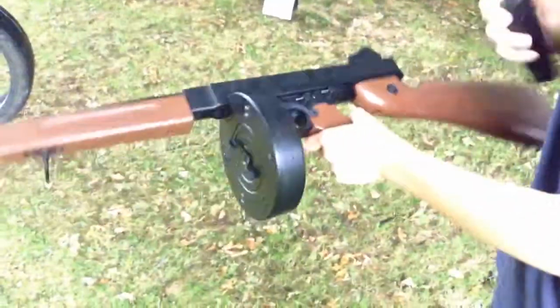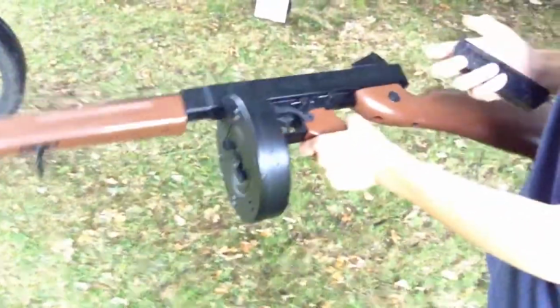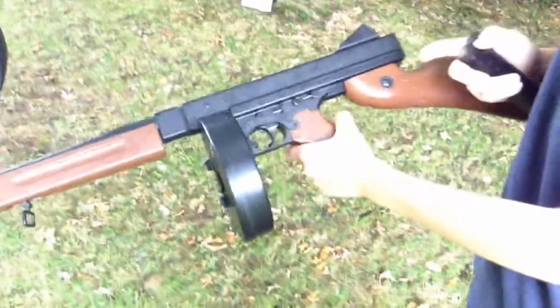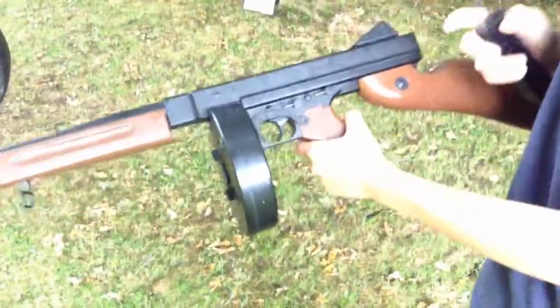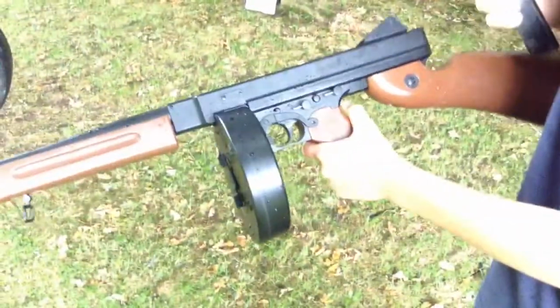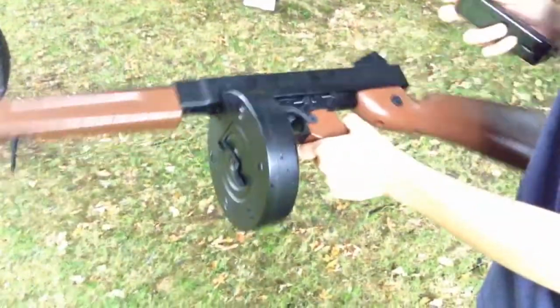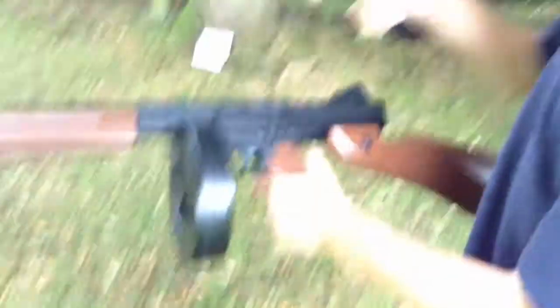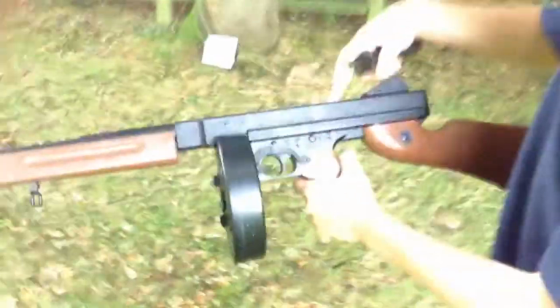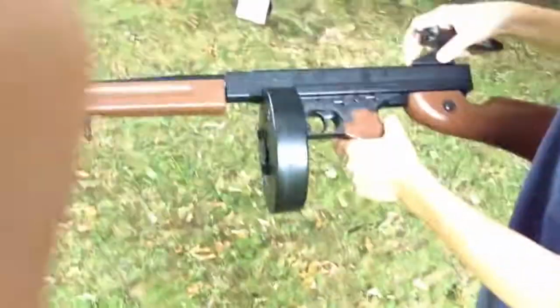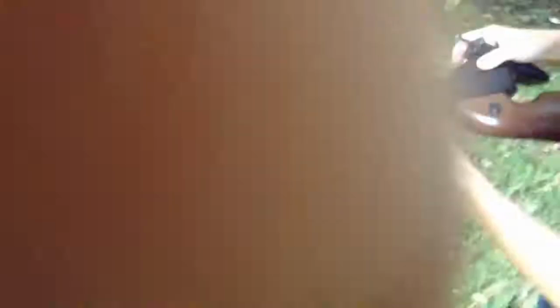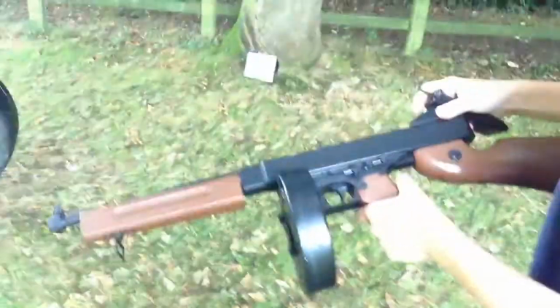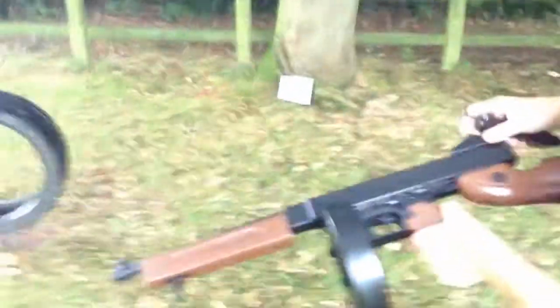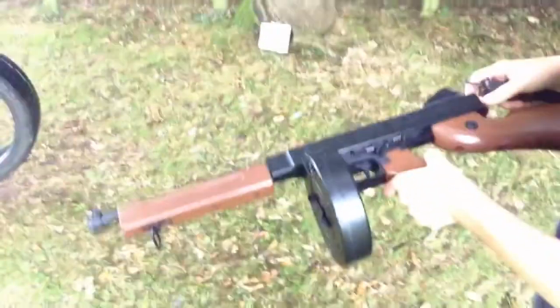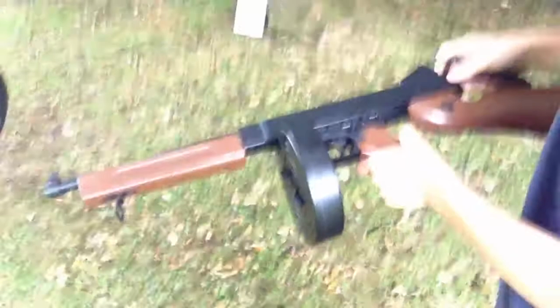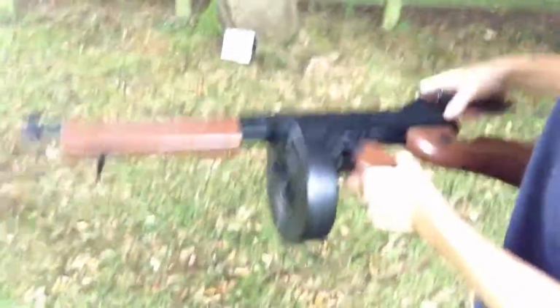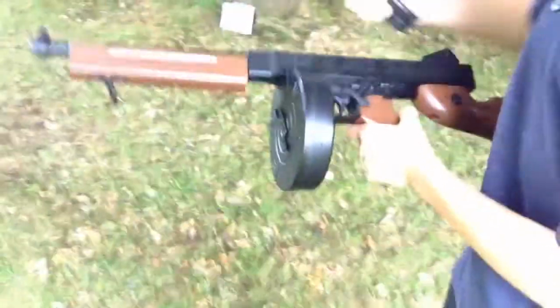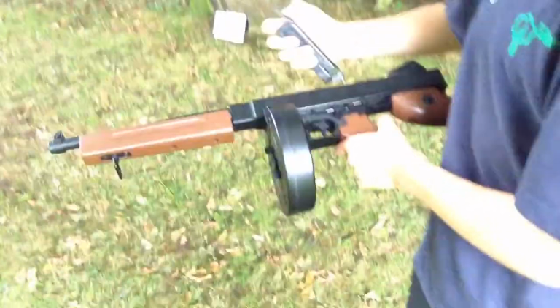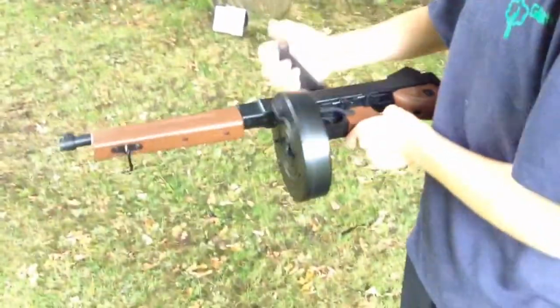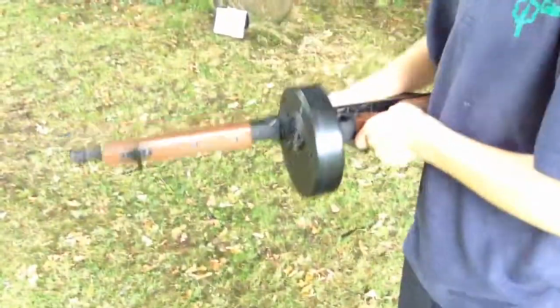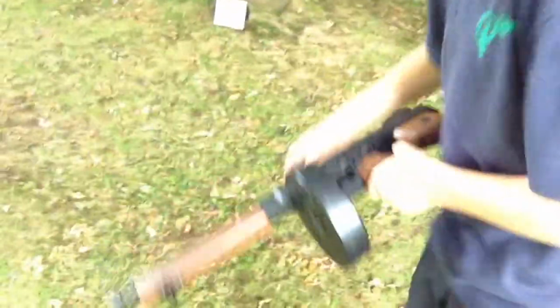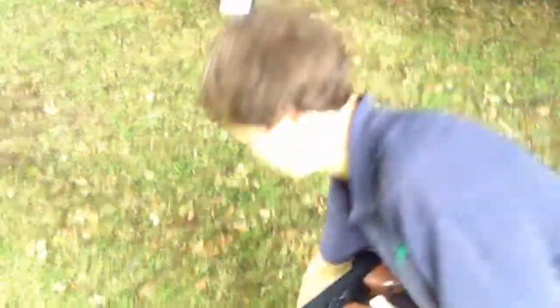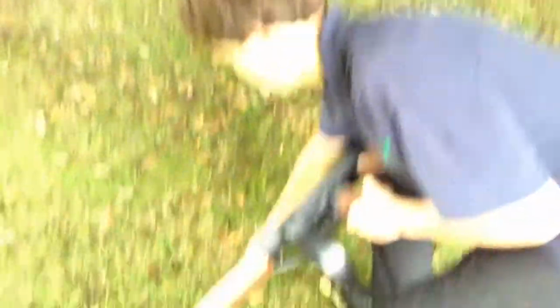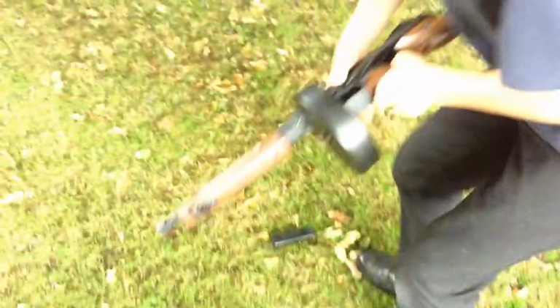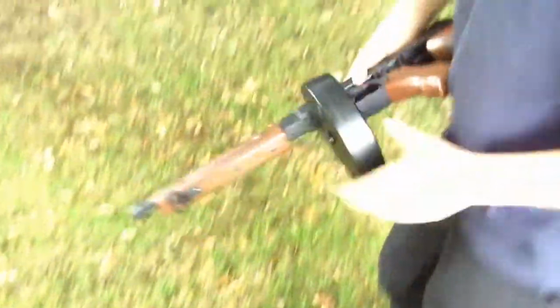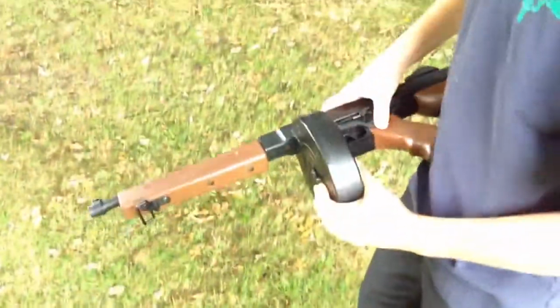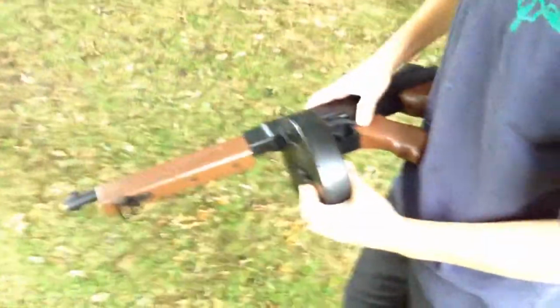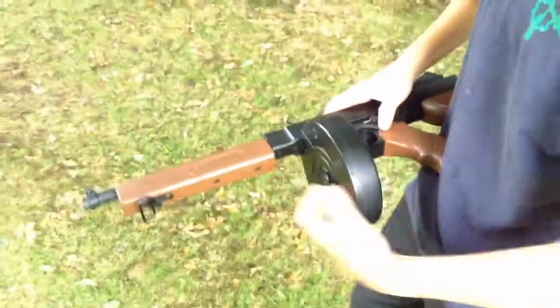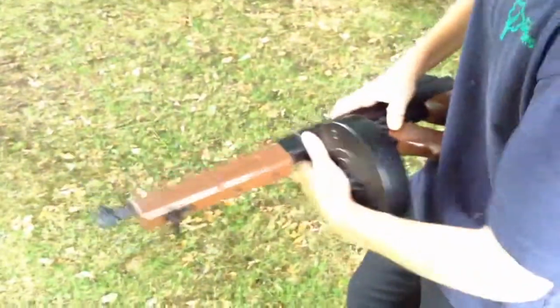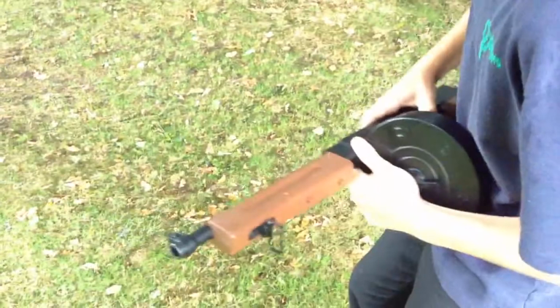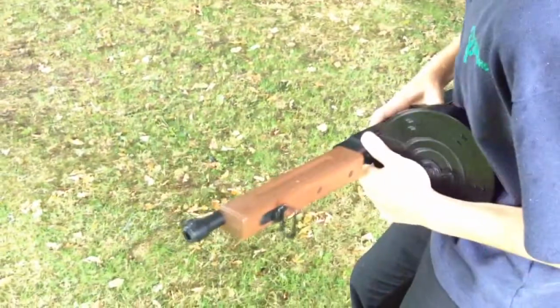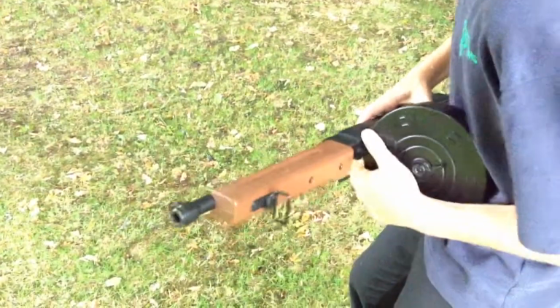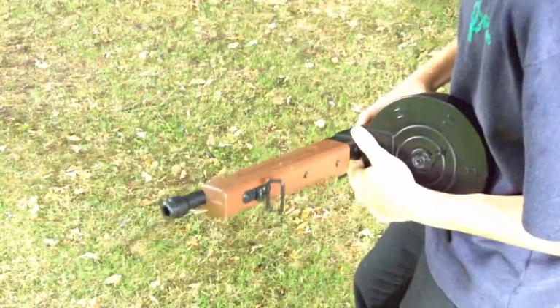Okay so today we're going to be doing the shooting for this Tommy gun, so we're just going to be loading it up first. What you do is you pull this up and pull it out.